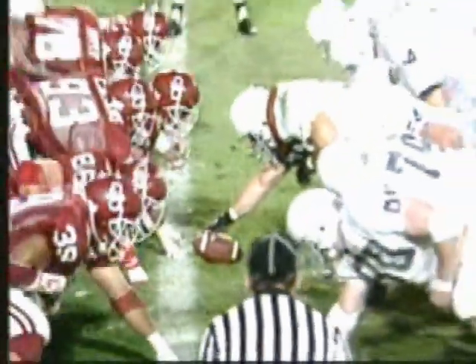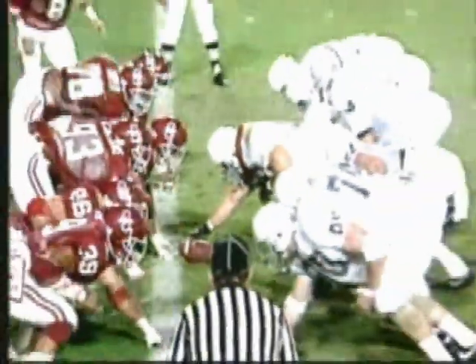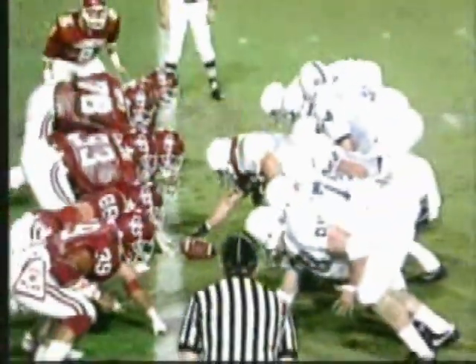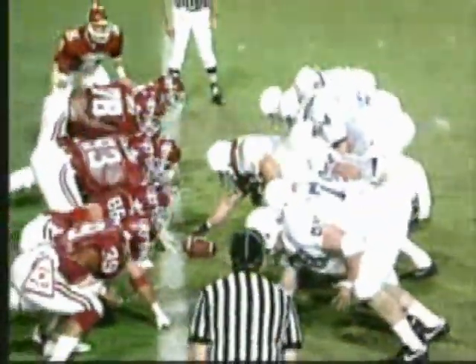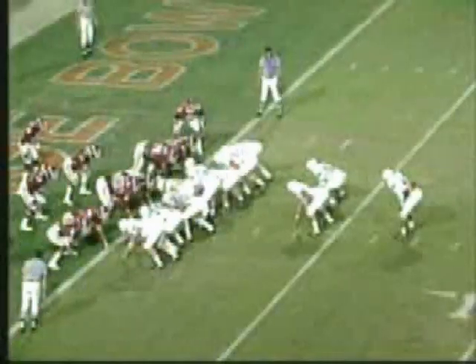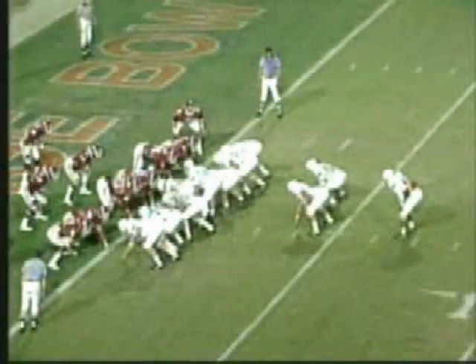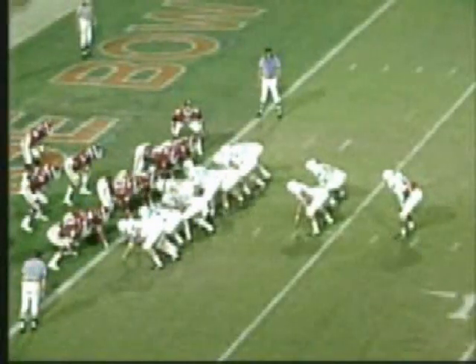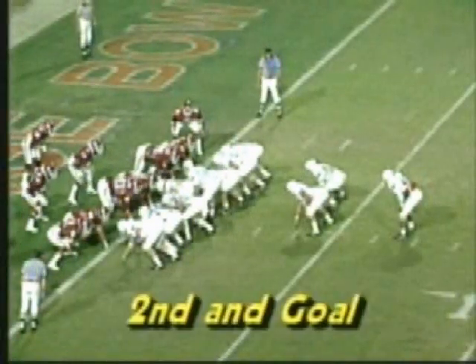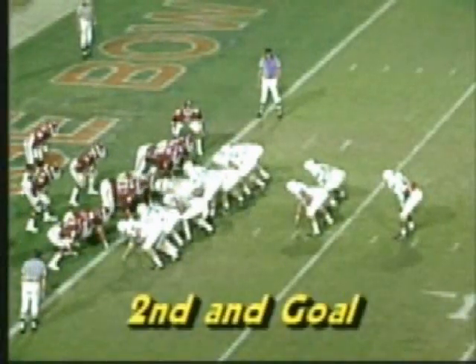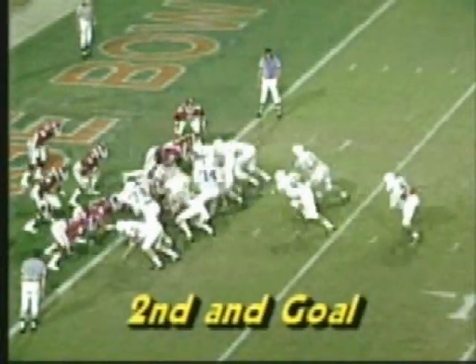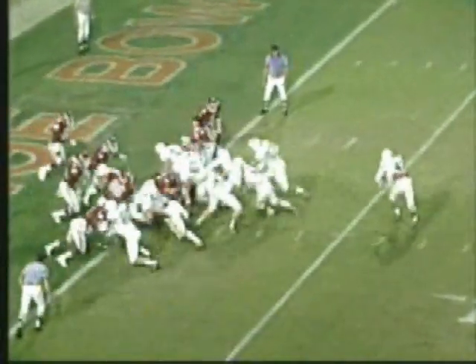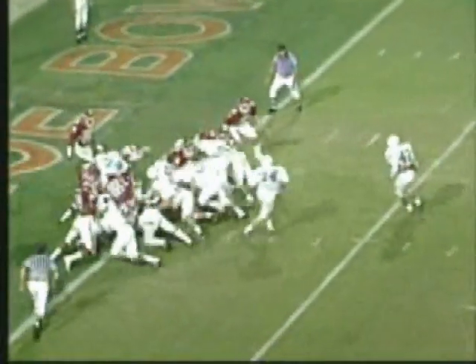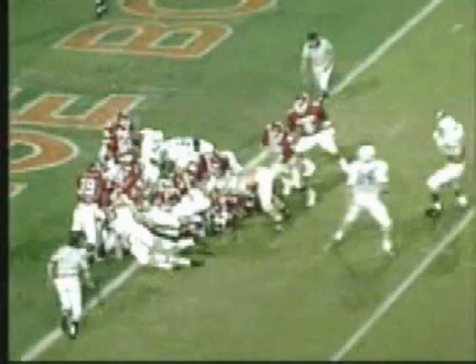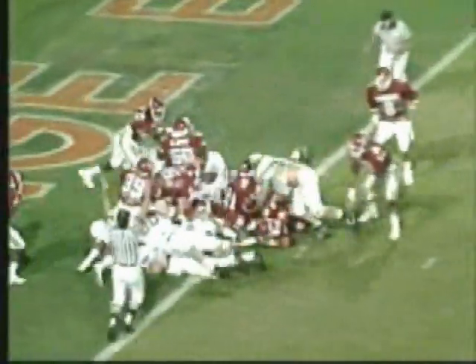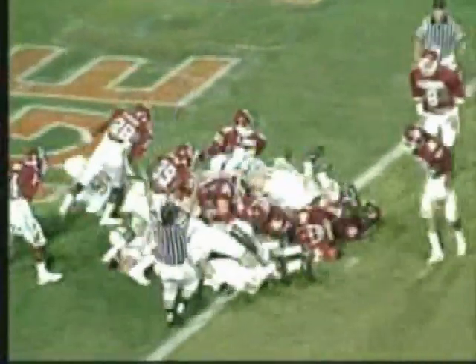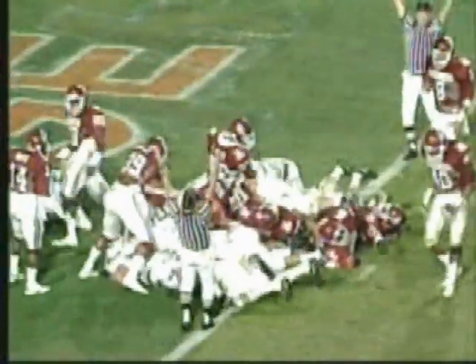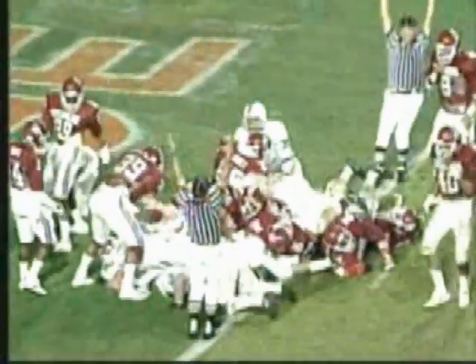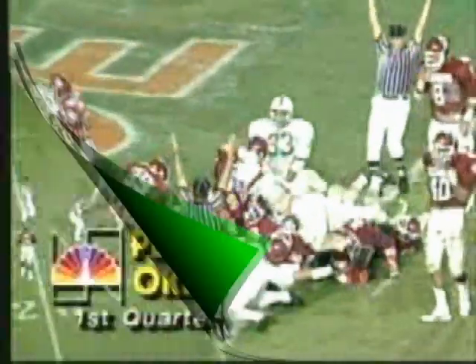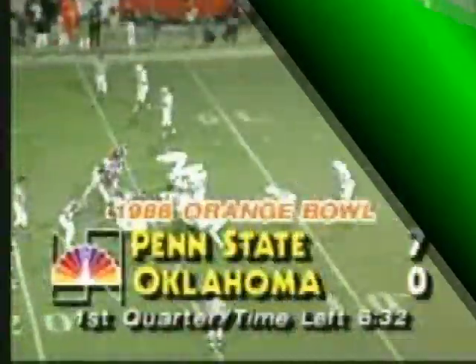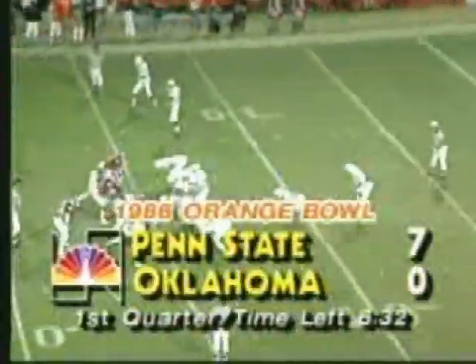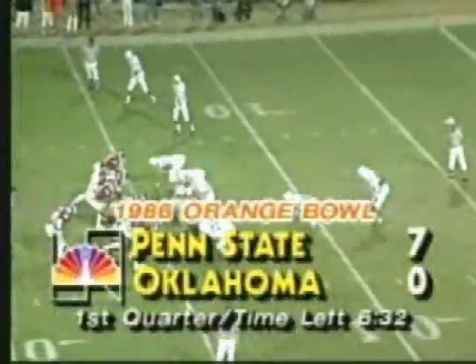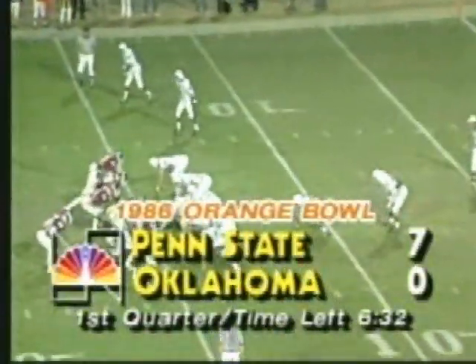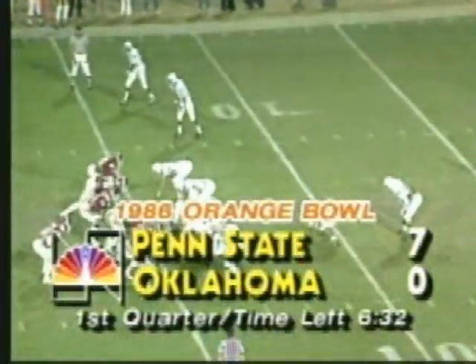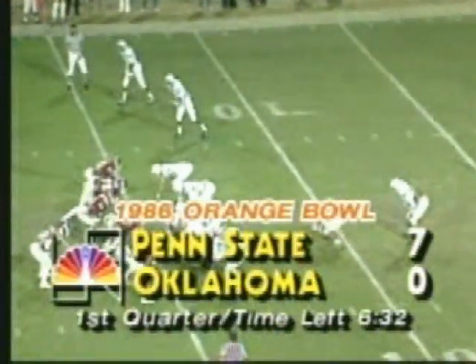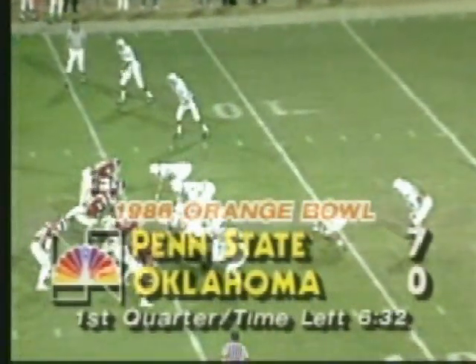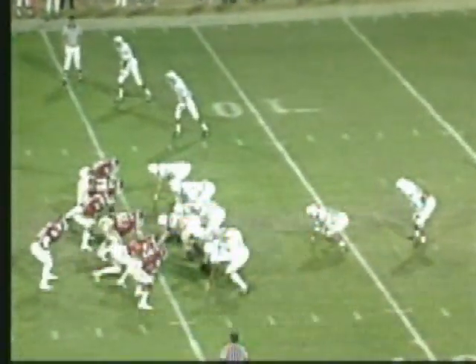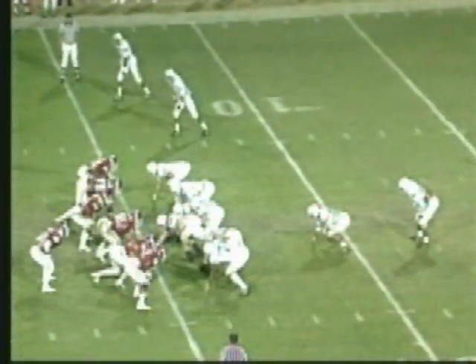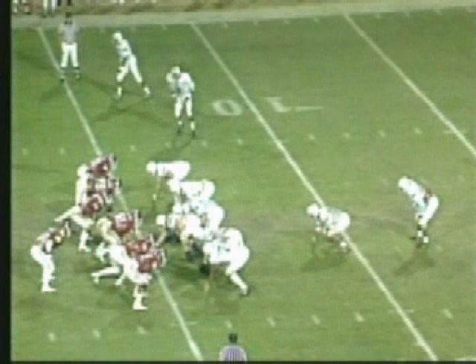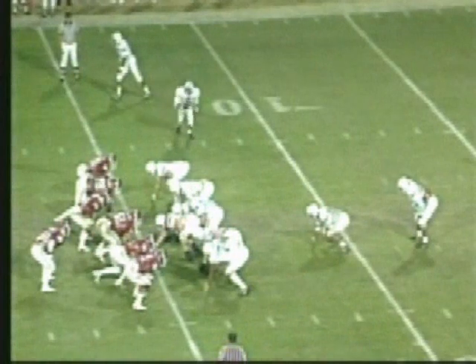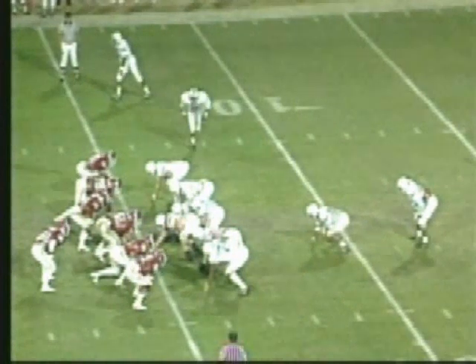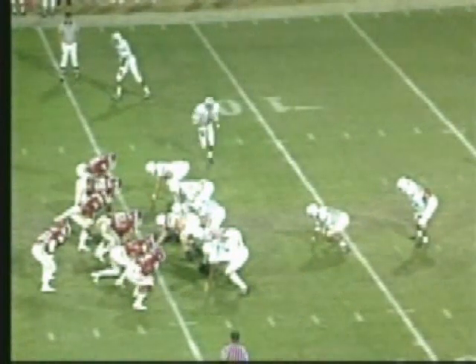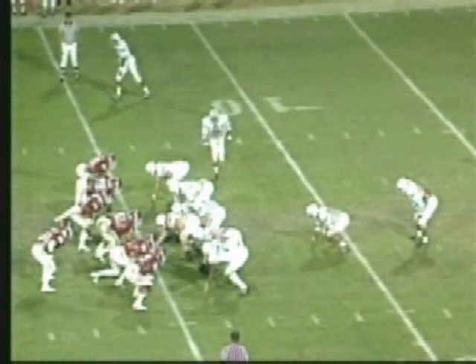Breaking the plane, it would appear from here. They go second down and goal — pound them out football. Penn State seven, Oklahoma nothing.